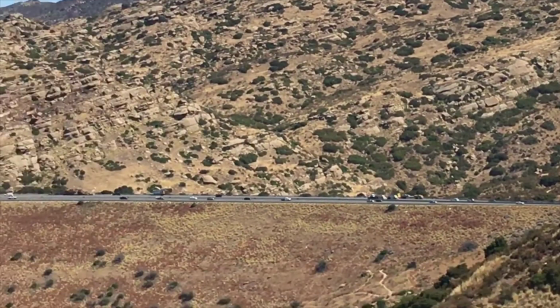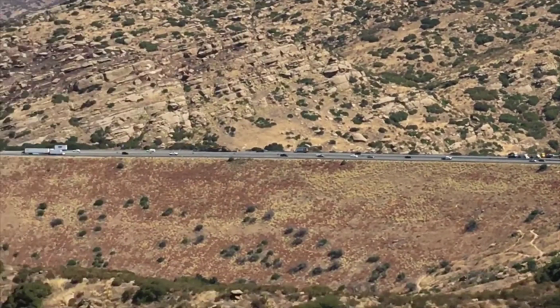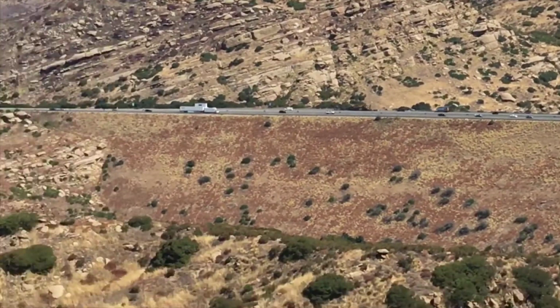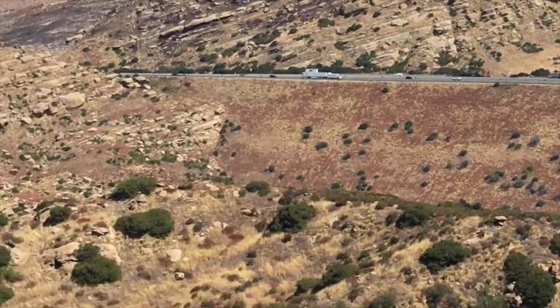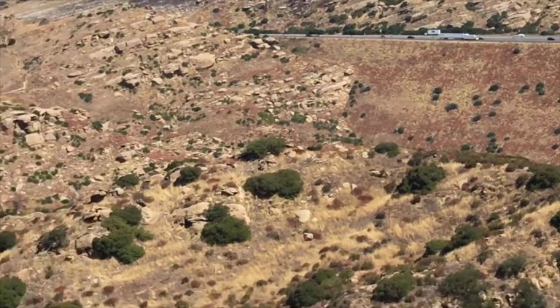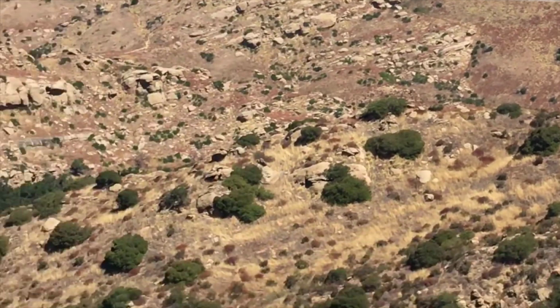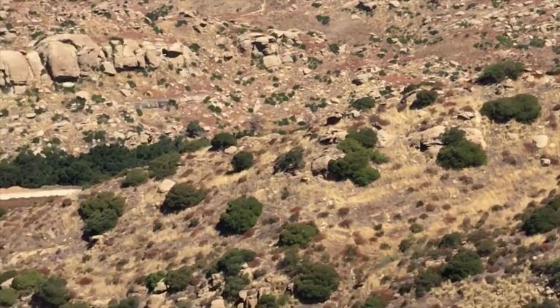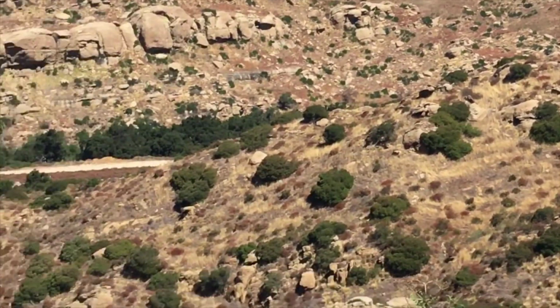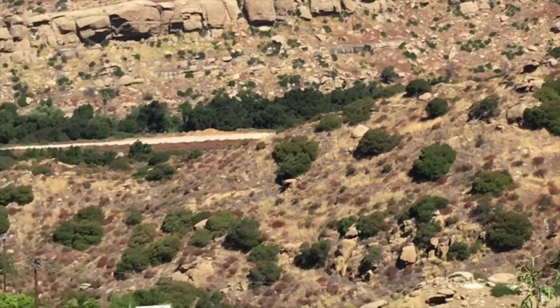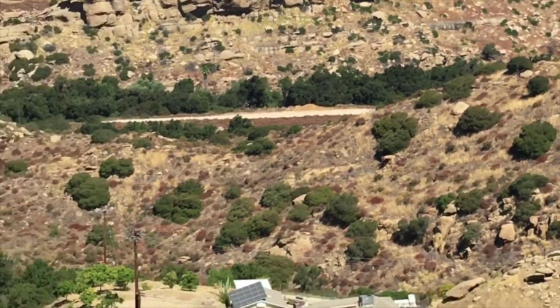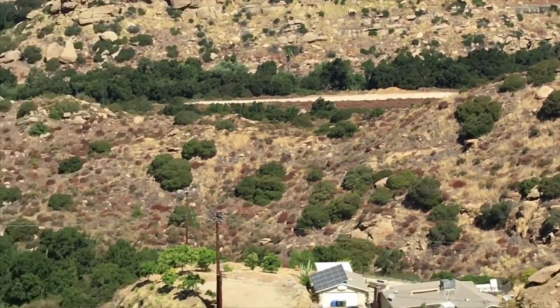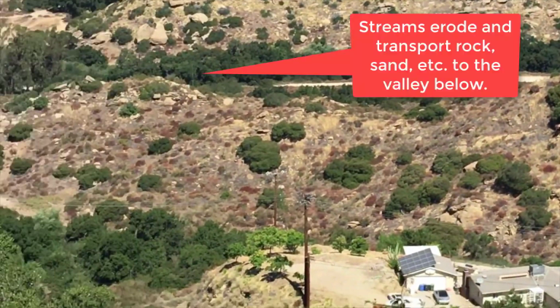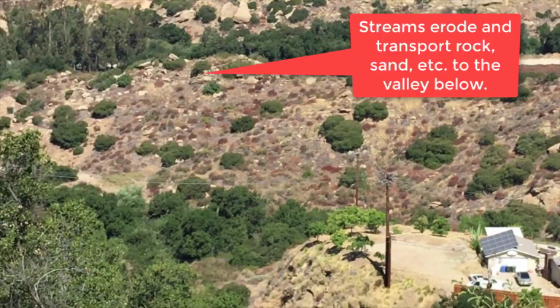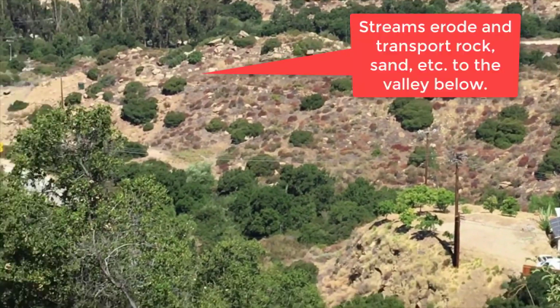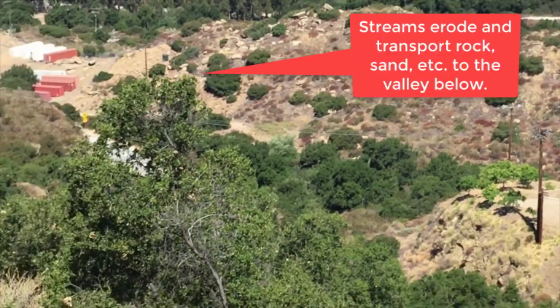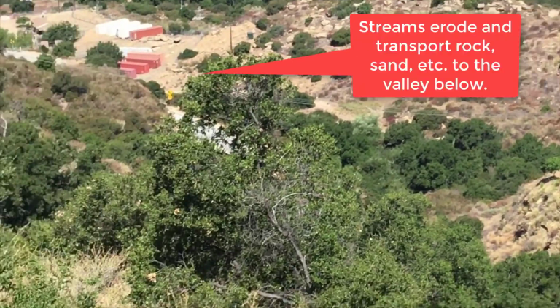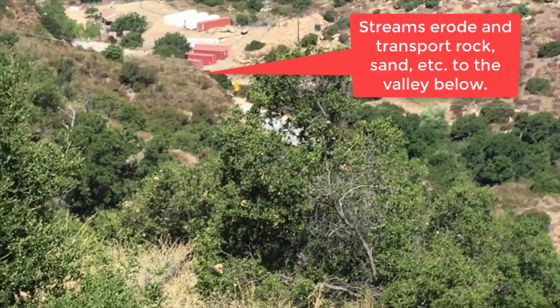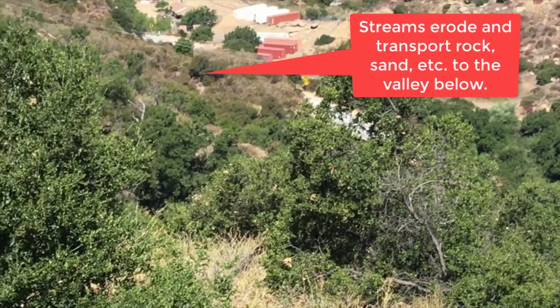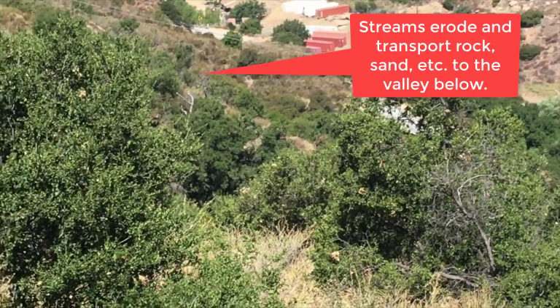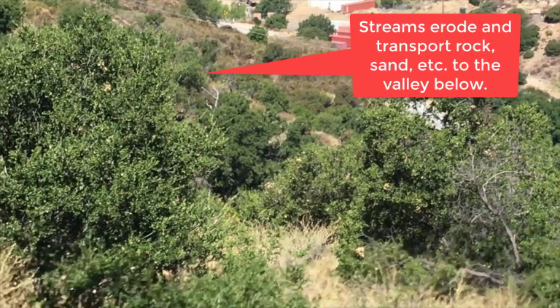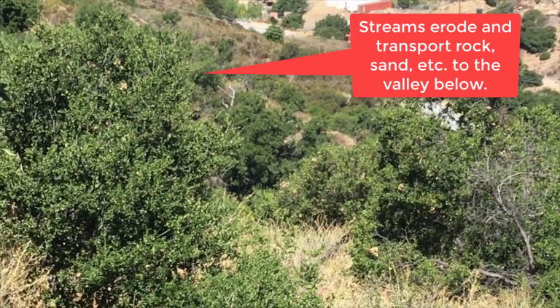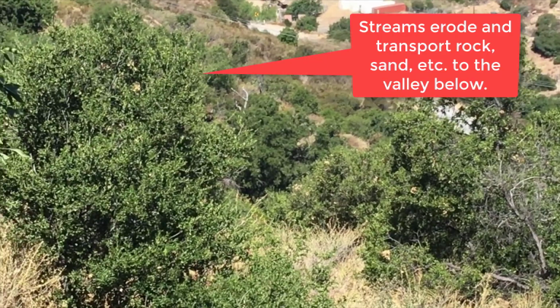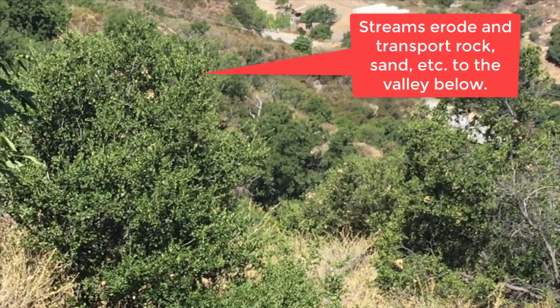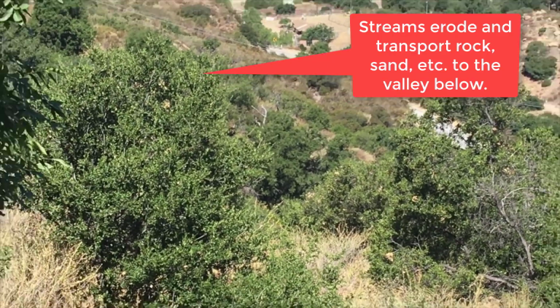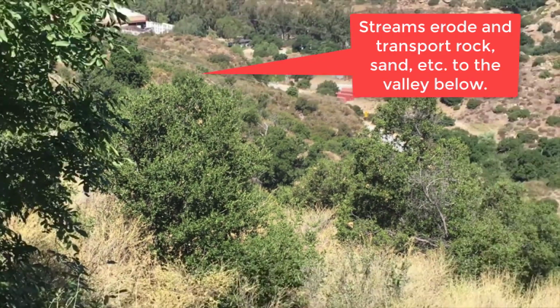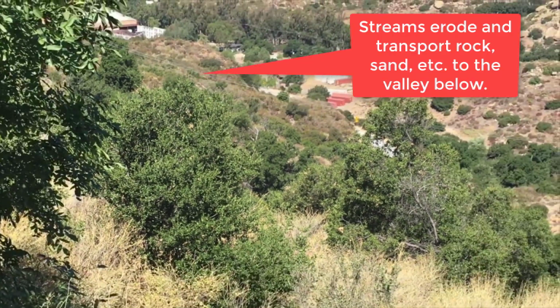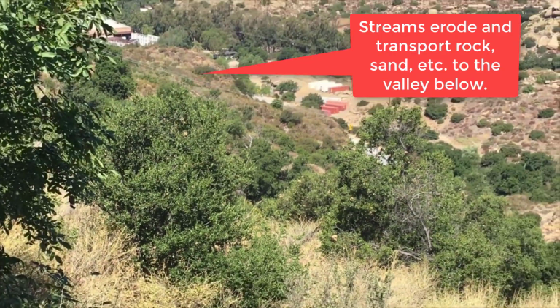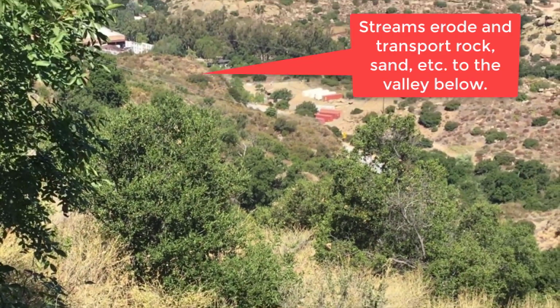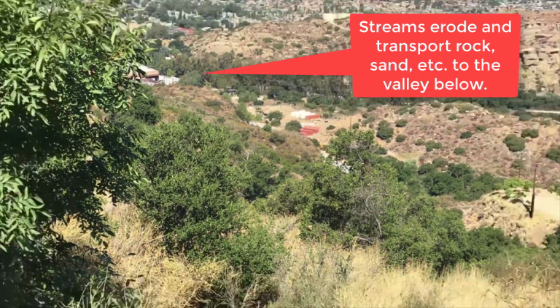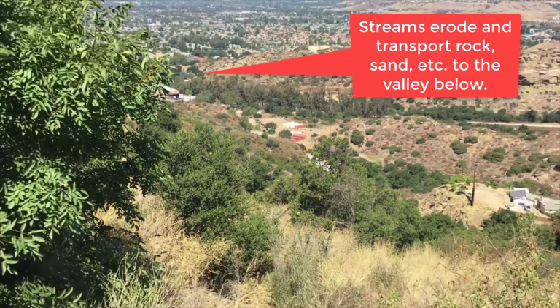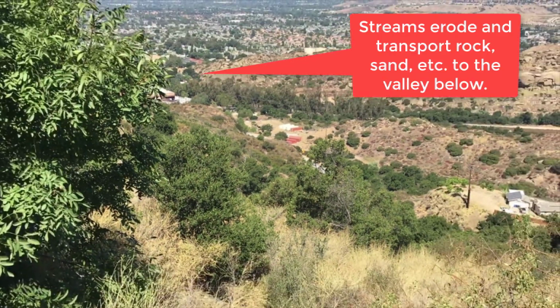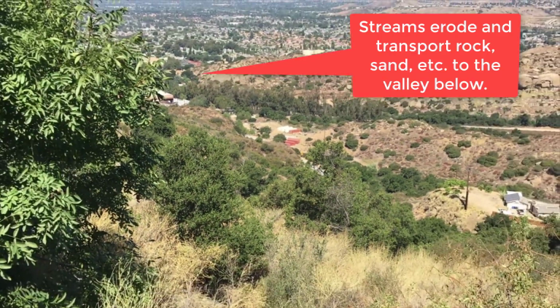The pass that the highway follows was likely a place where the erosion was relatively greater than other nearby locations that are still higher in elevation.